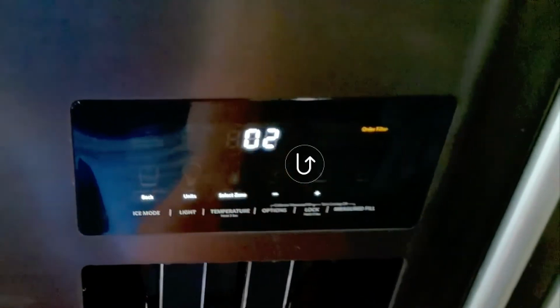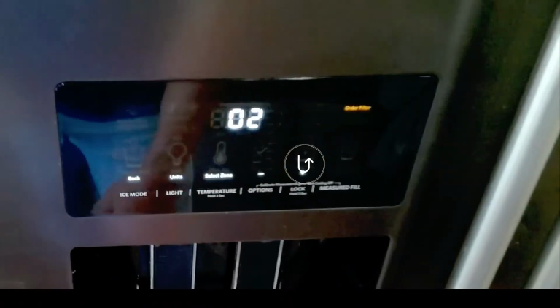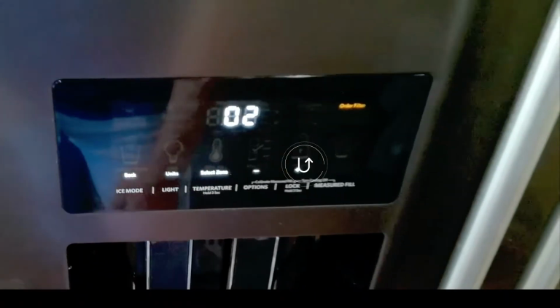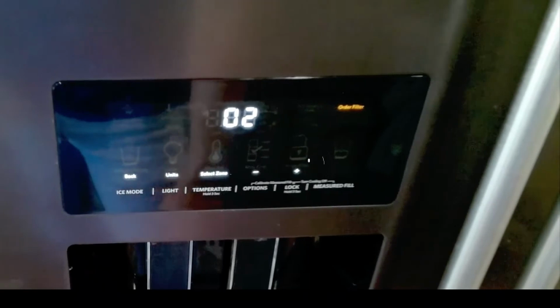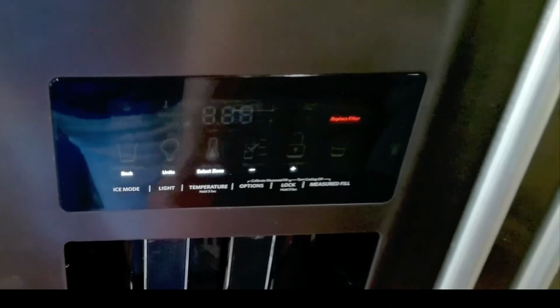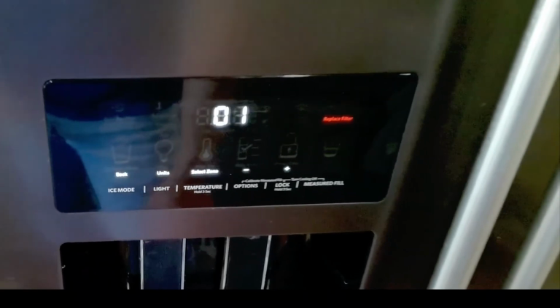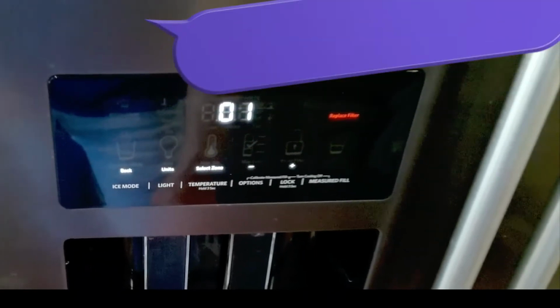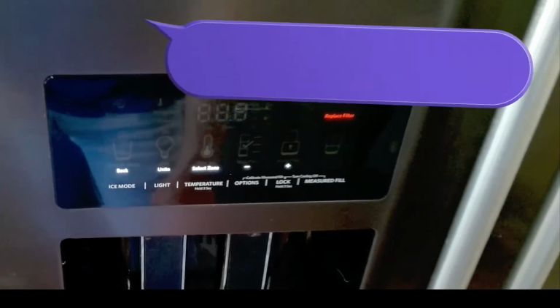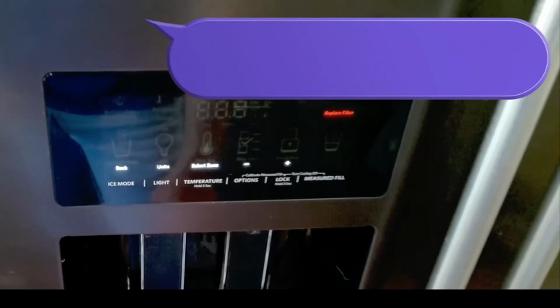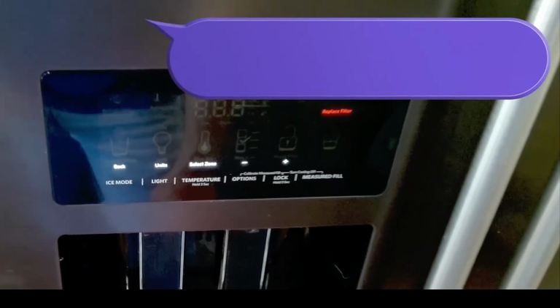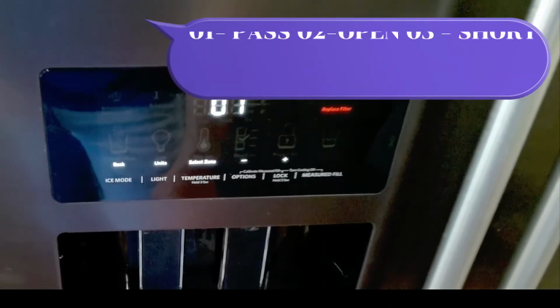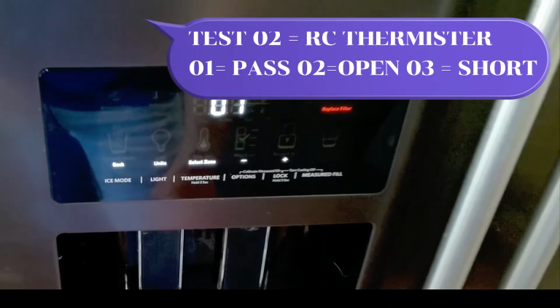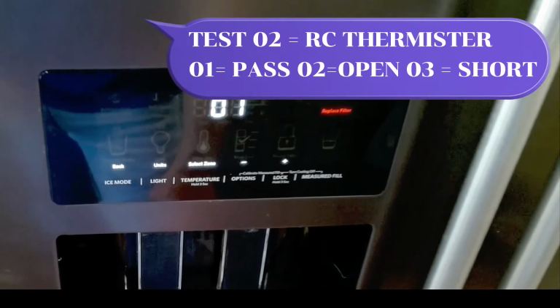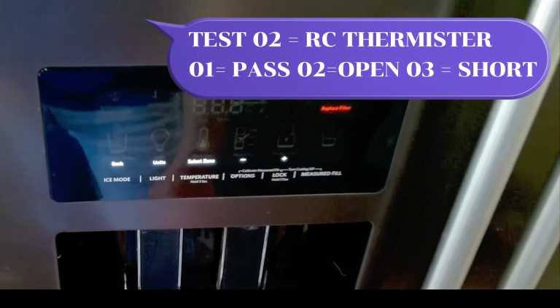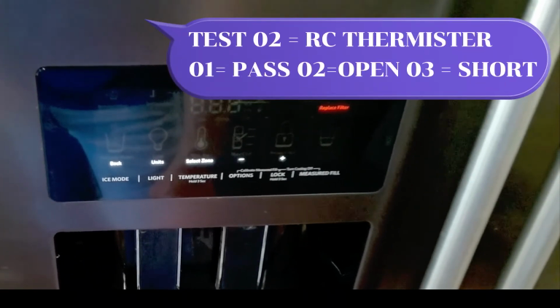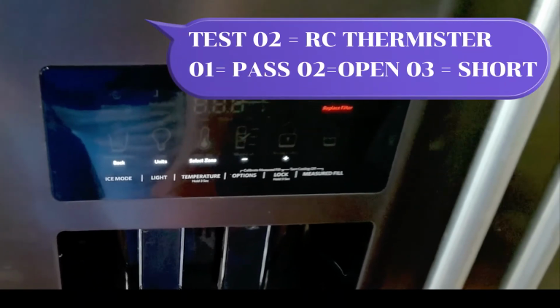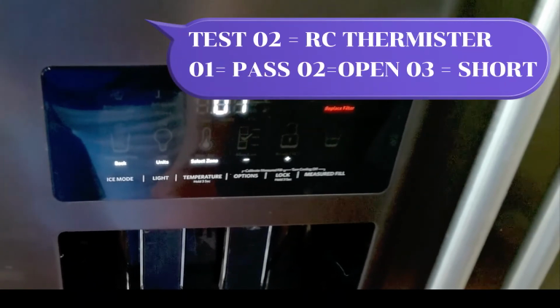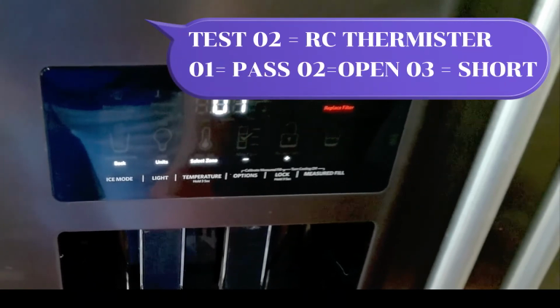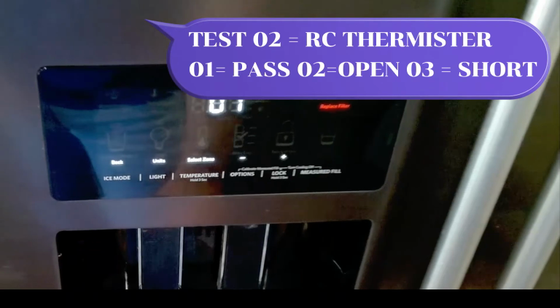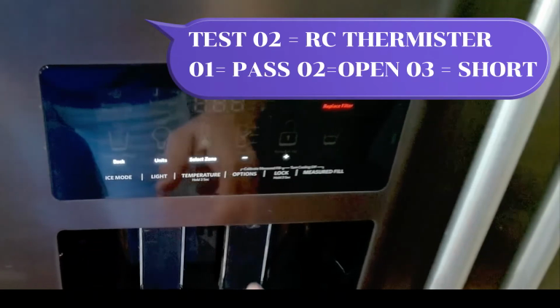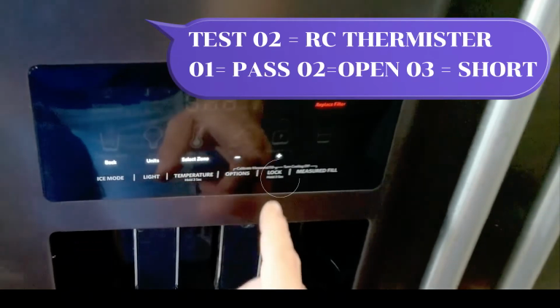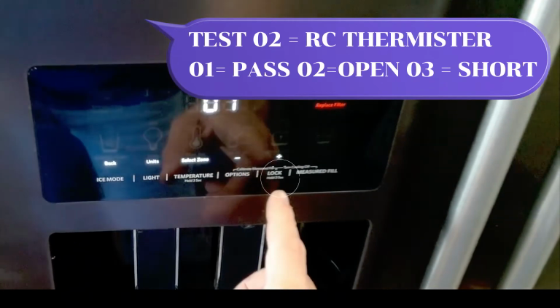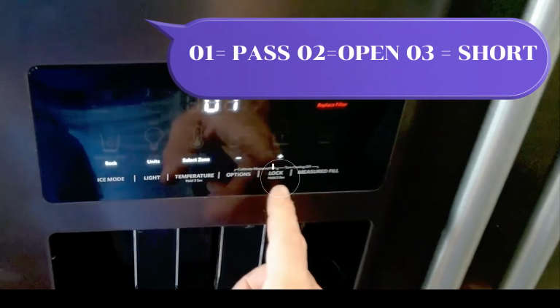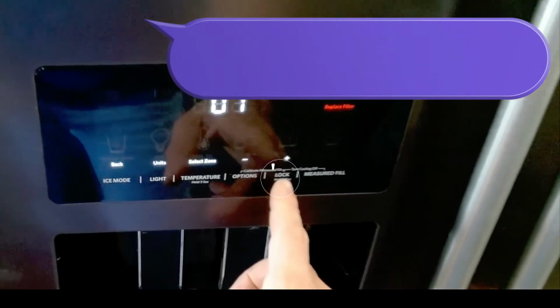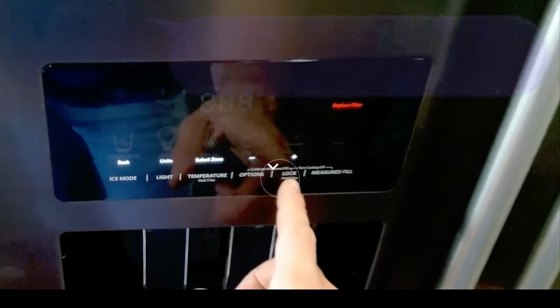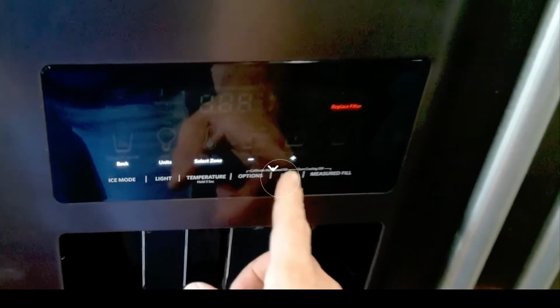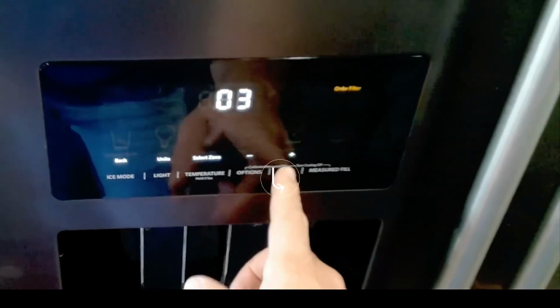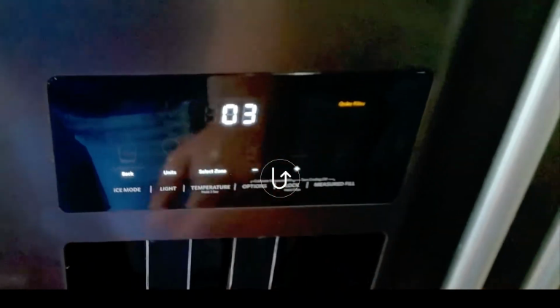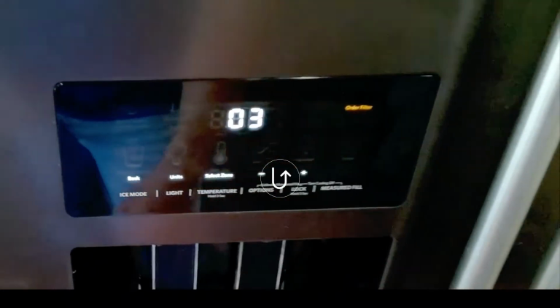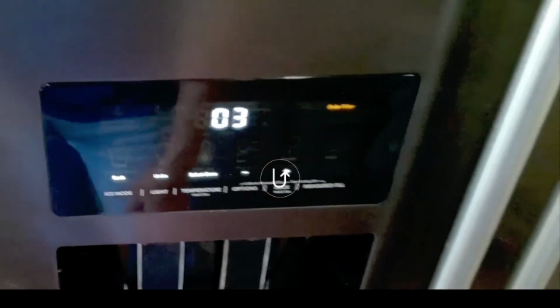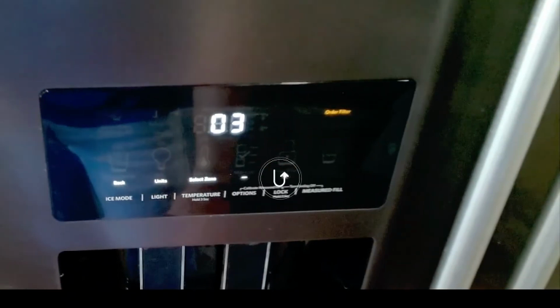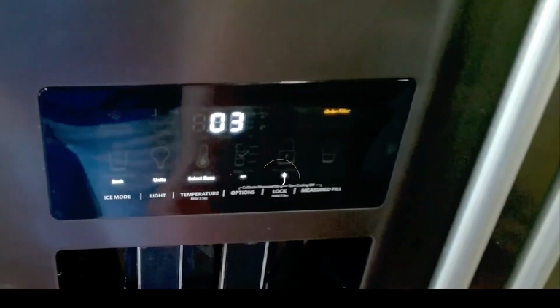Test 2: 01 equals pass, 02 equals open, 03 equals short. Press lock once again to move to test 3.